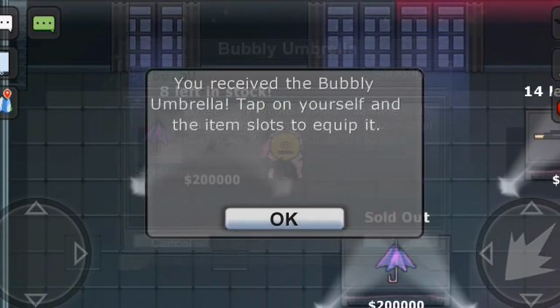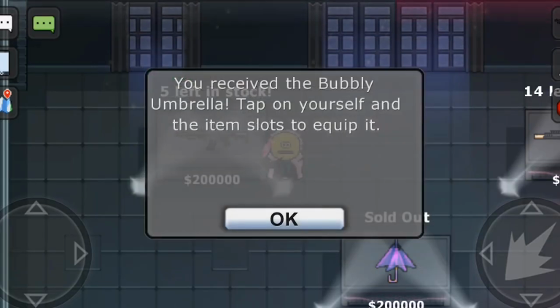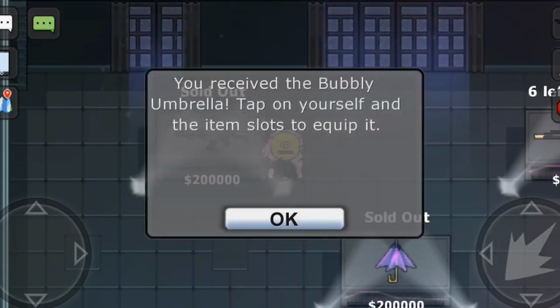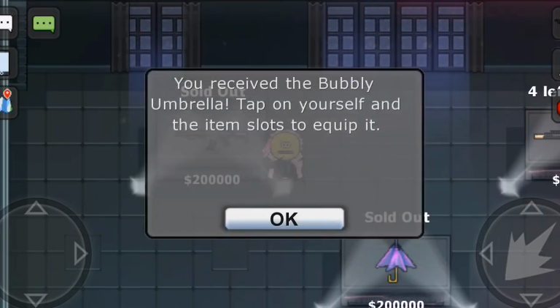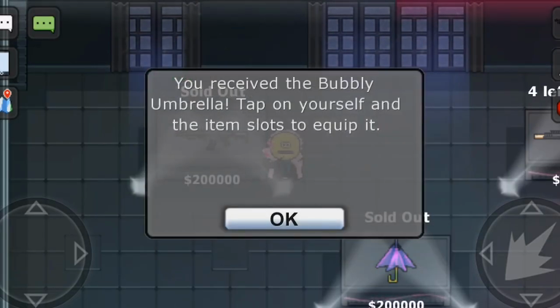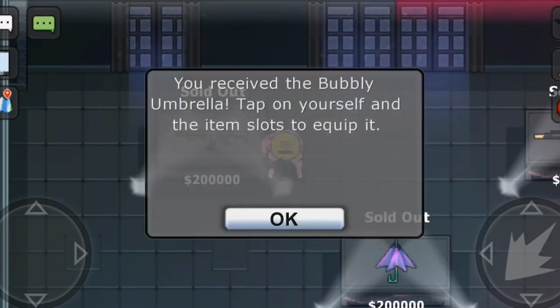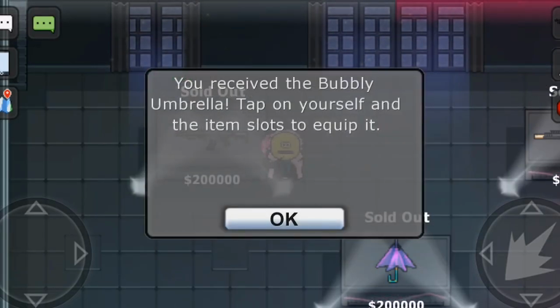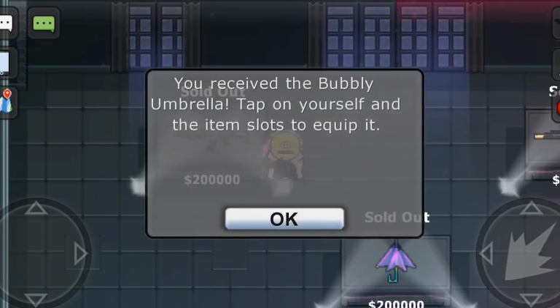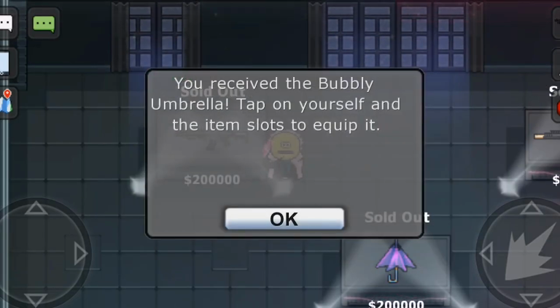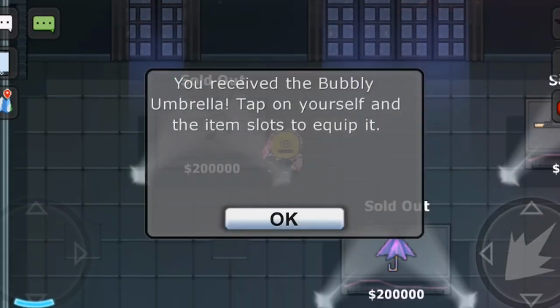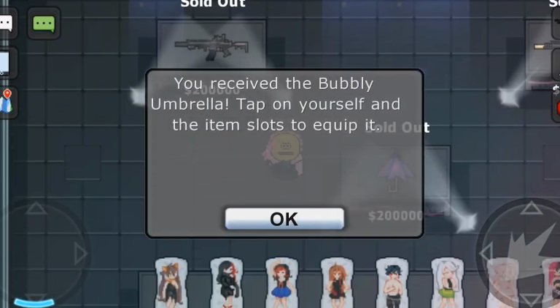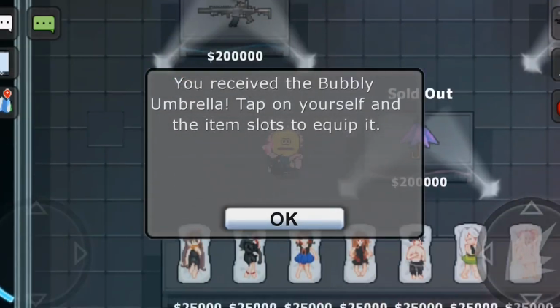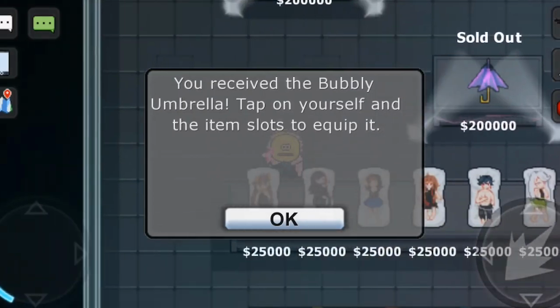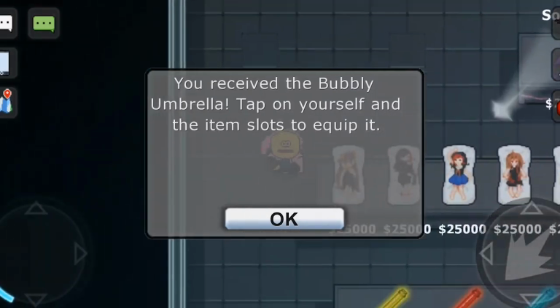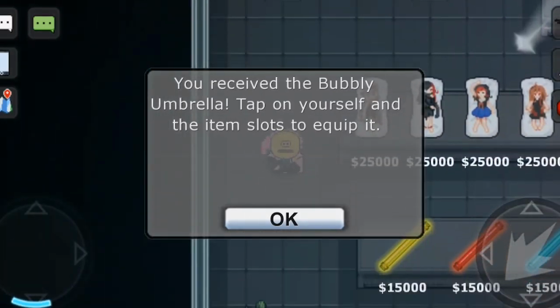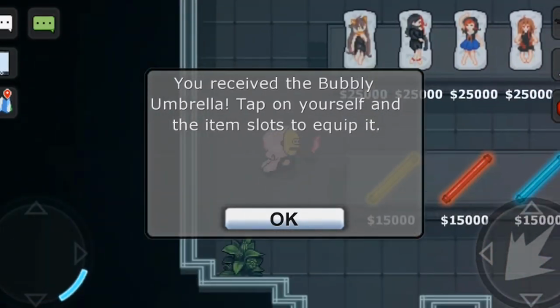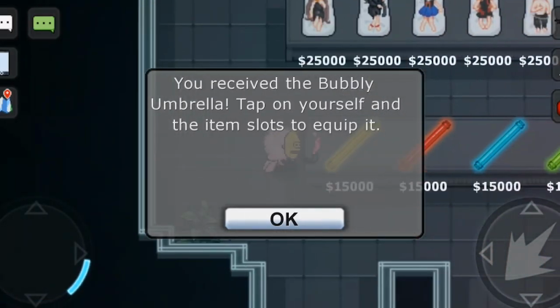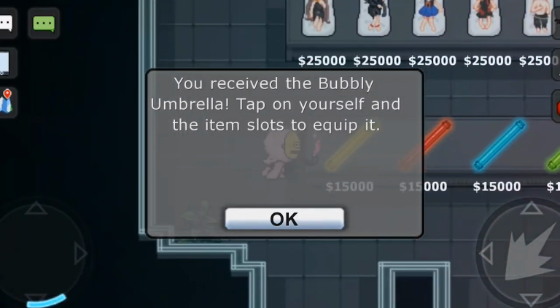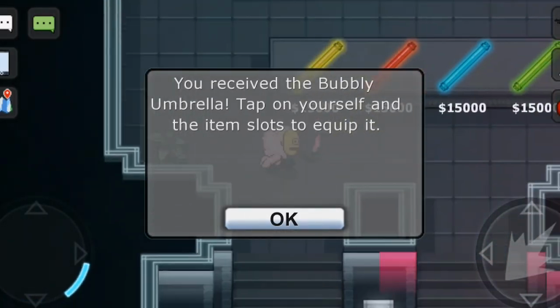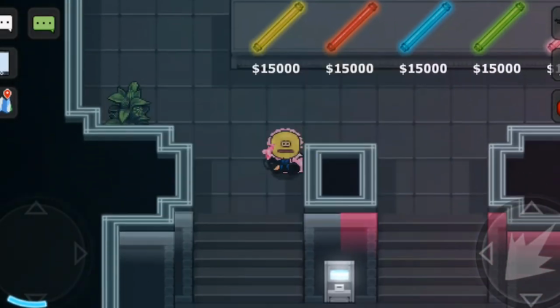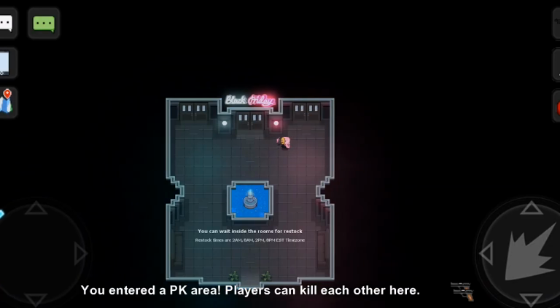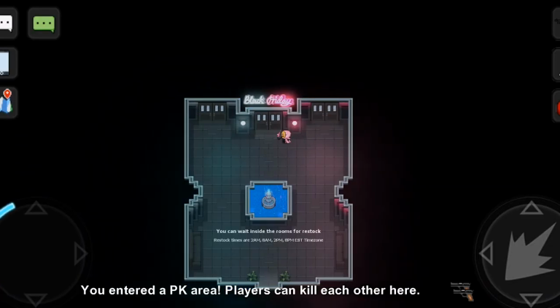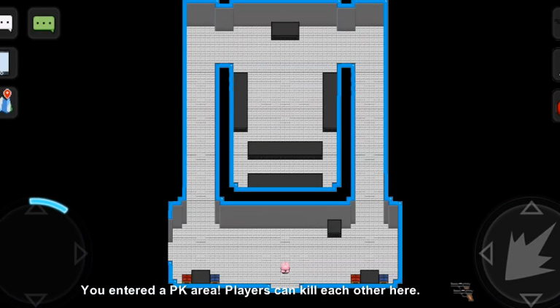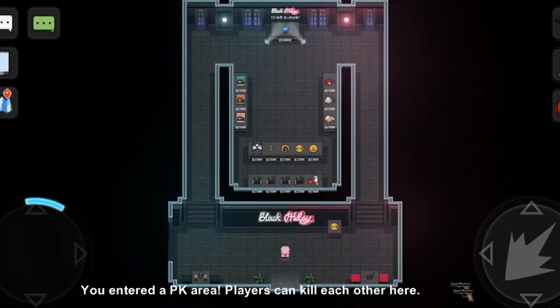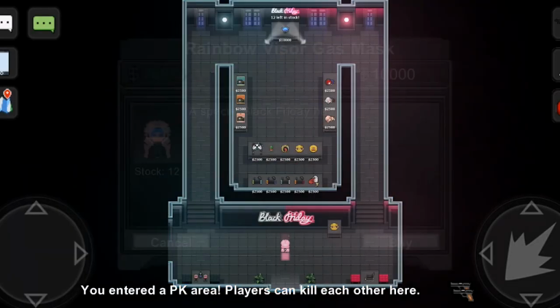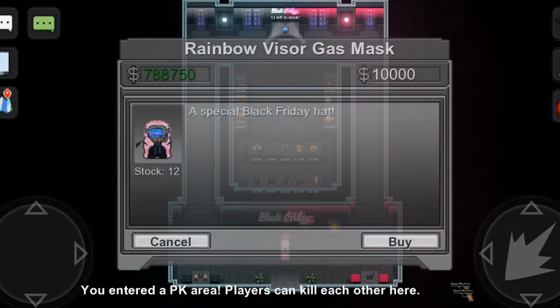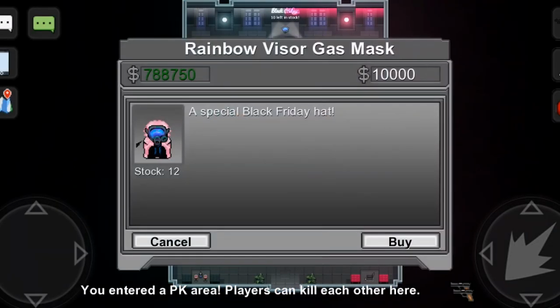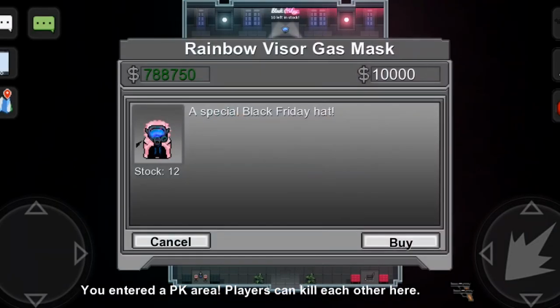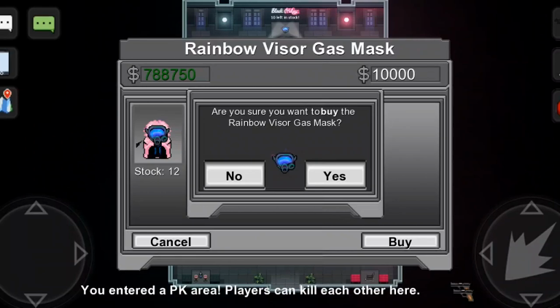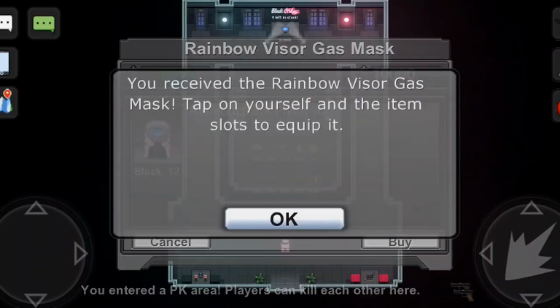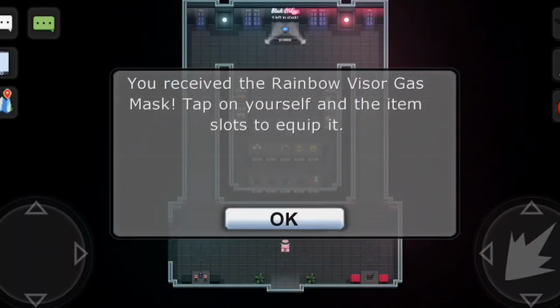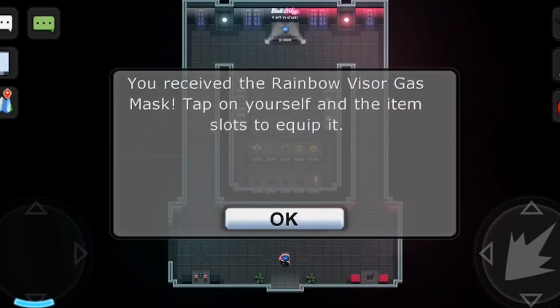Using commander's method for the last restock, I got the umbrella finally. And then I went to the second room and got the mask as well before it ran out.